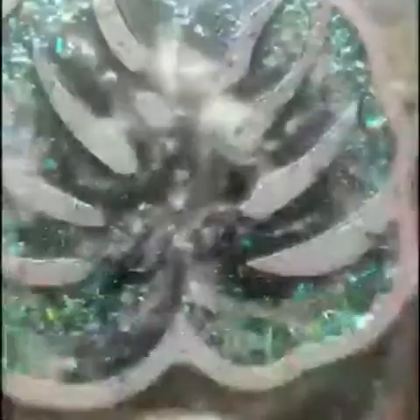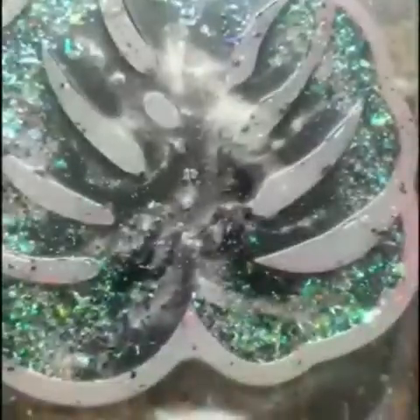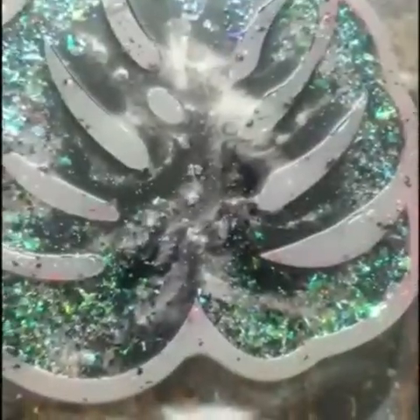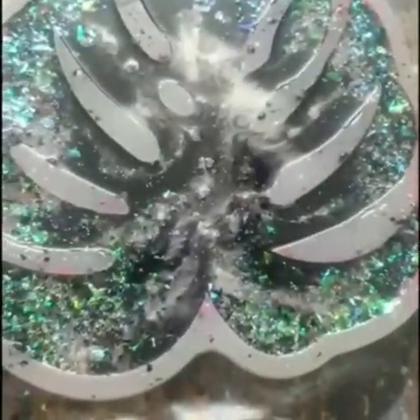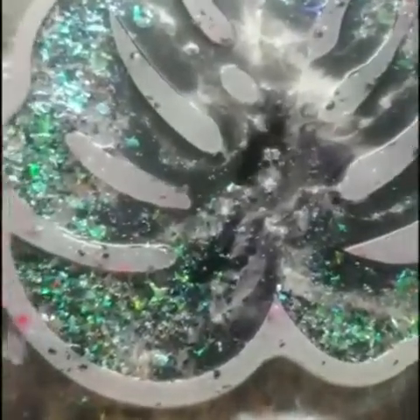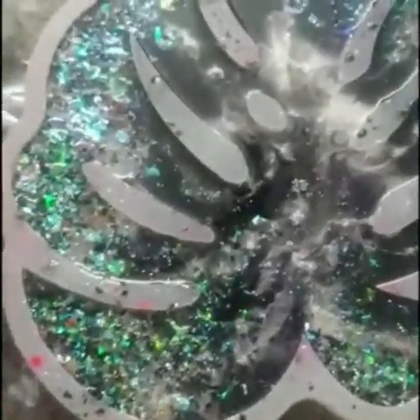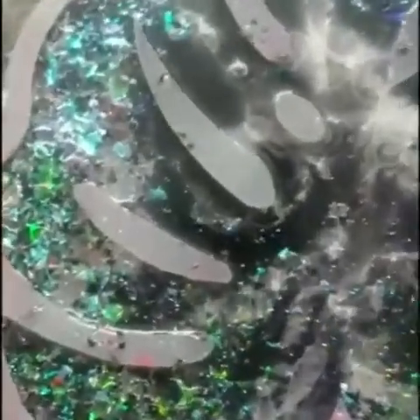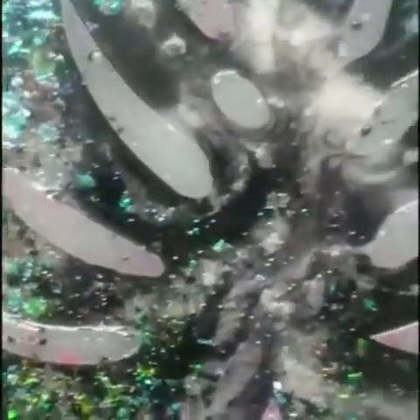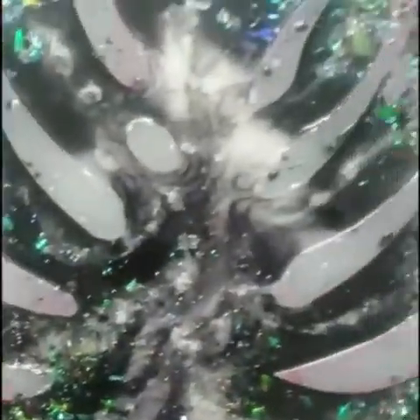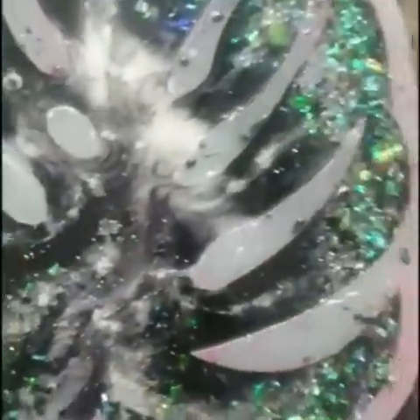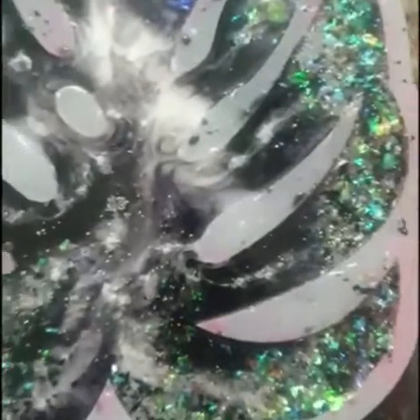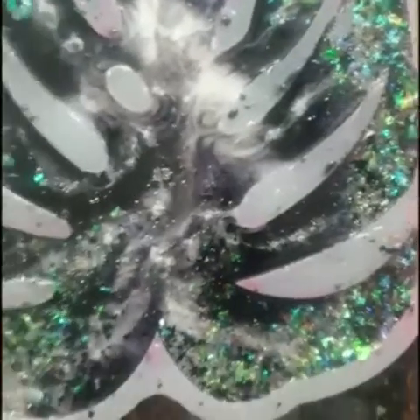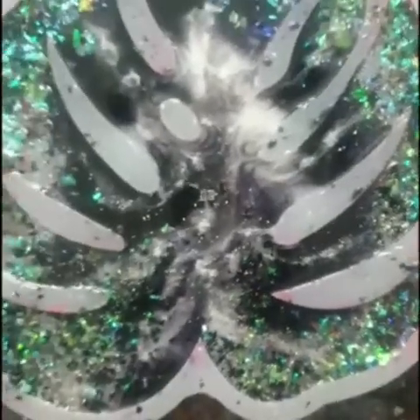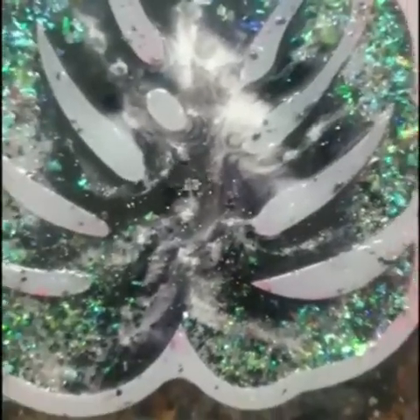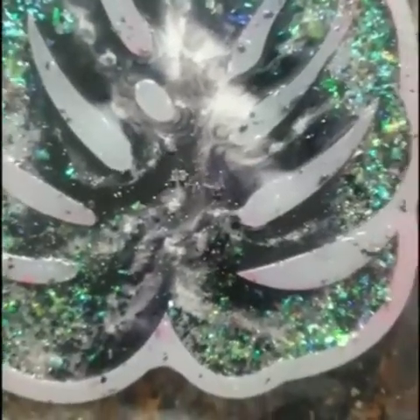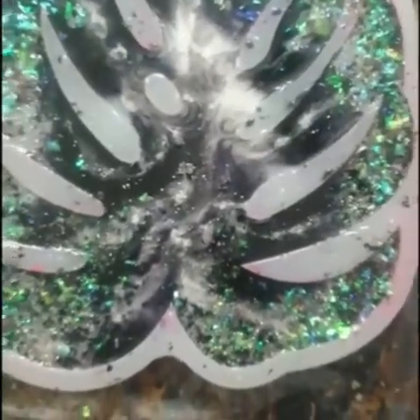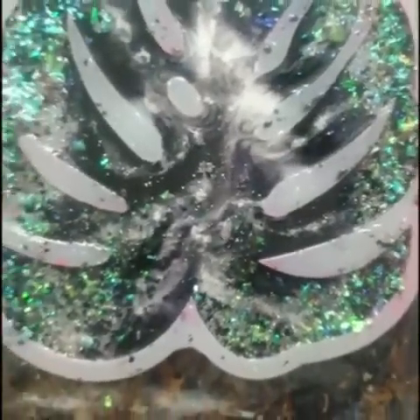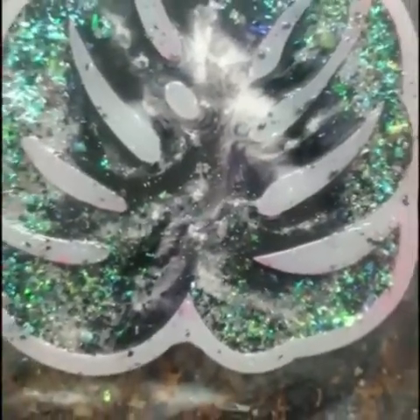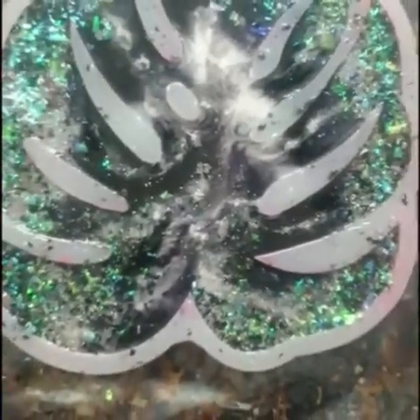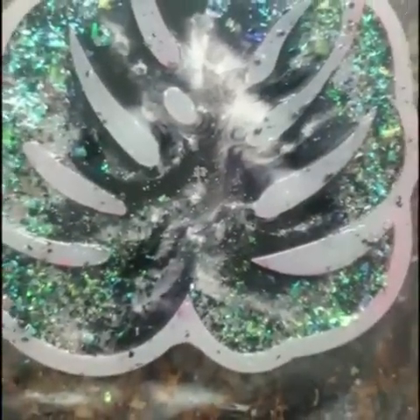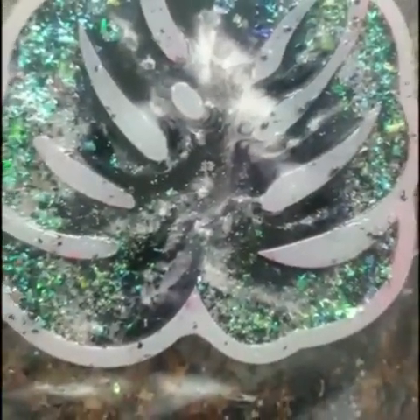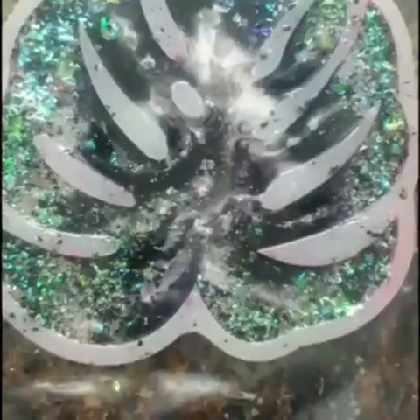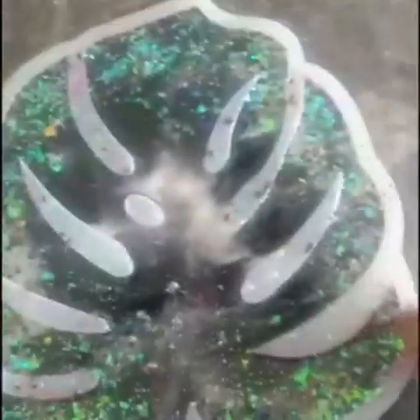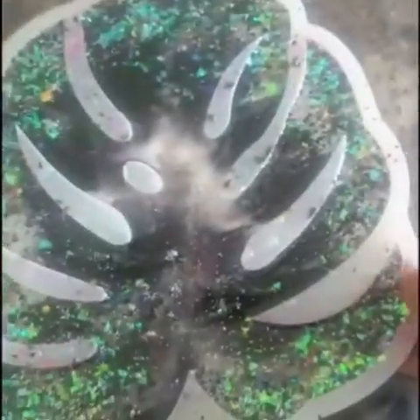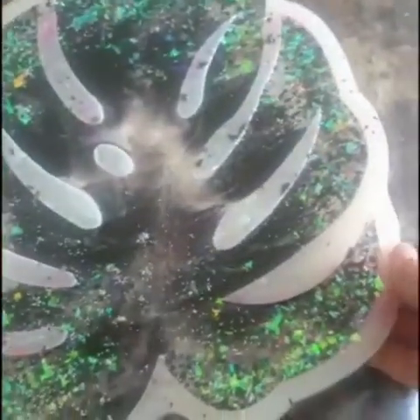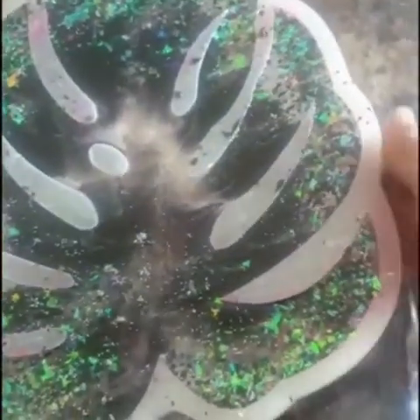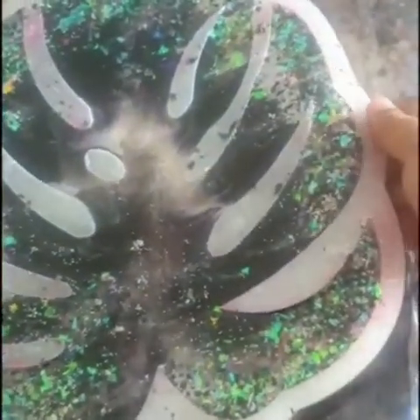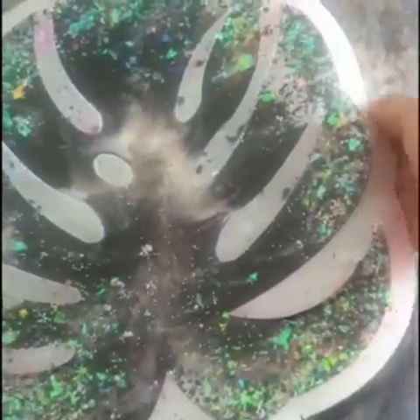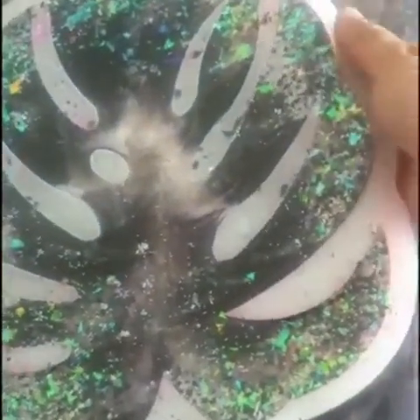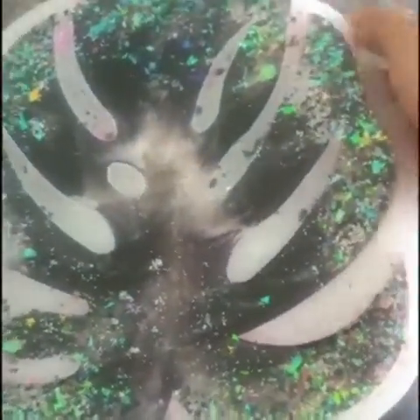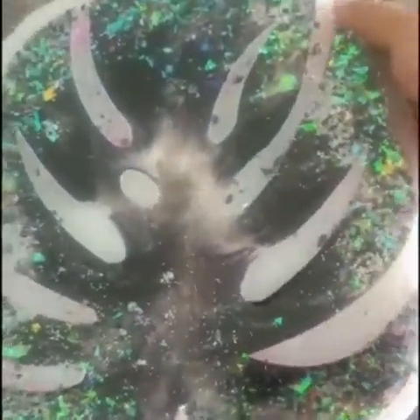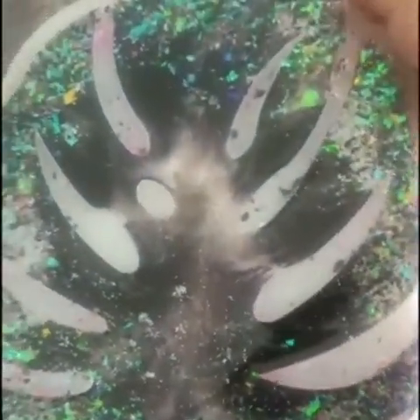Isn't it looking beautiful? The contrast of the tinsel chunks, the black color, and the bit of white tinge in the center — I can't wait to cure this and demold it.